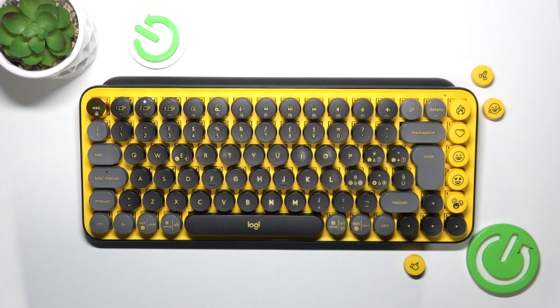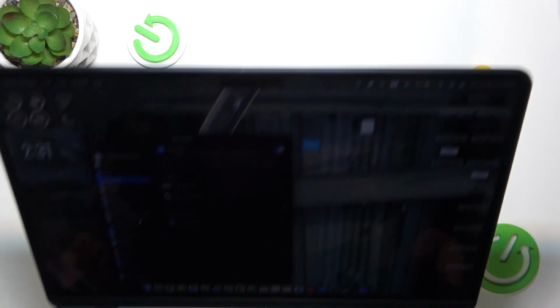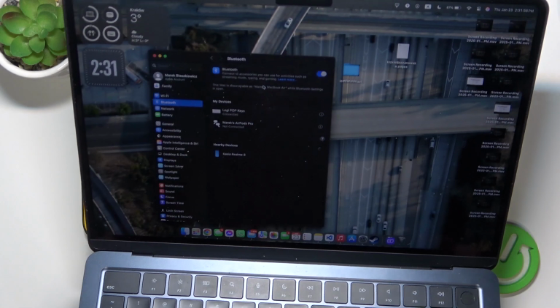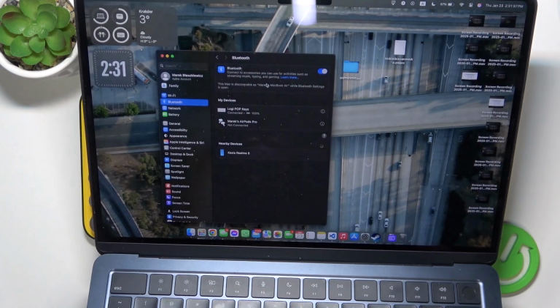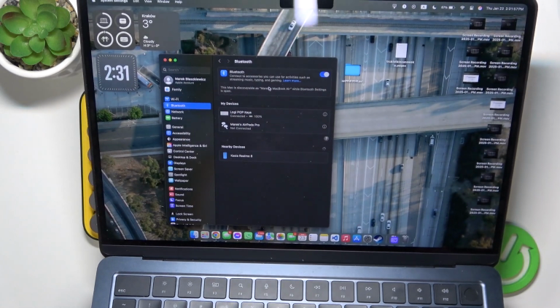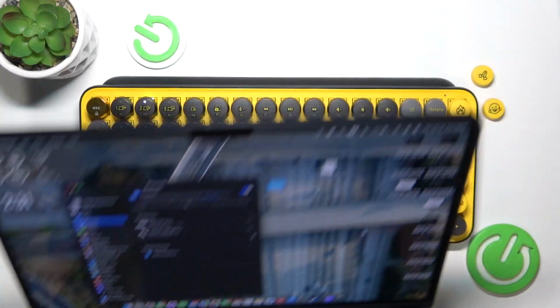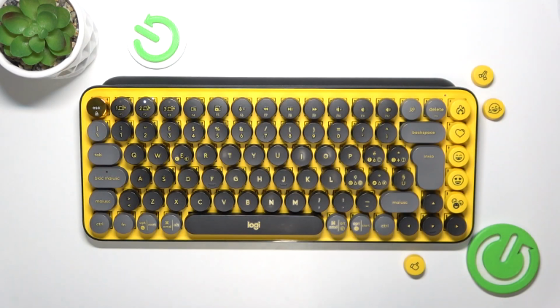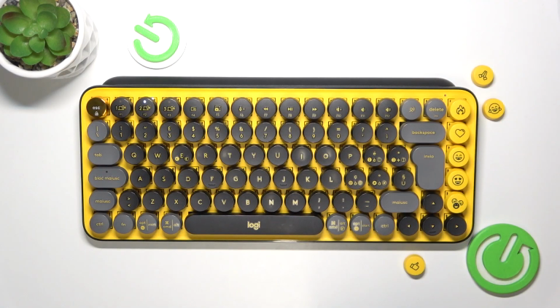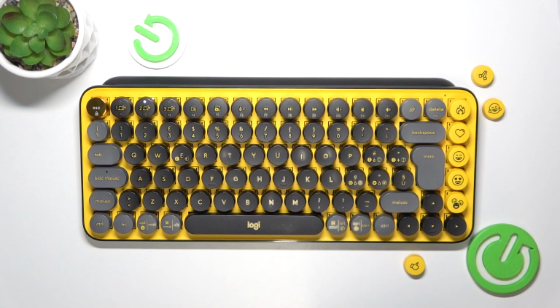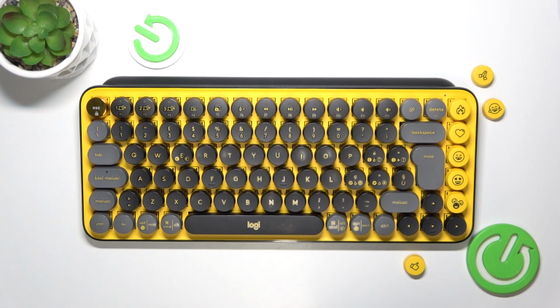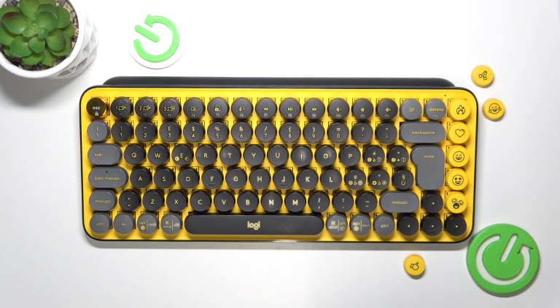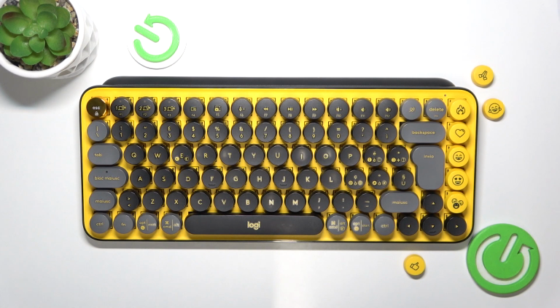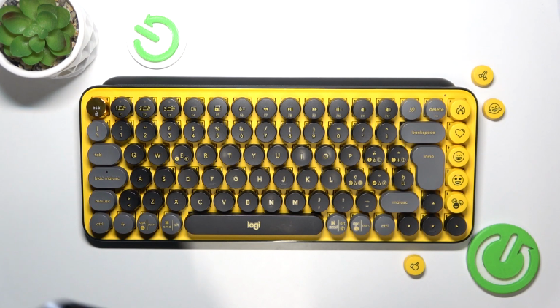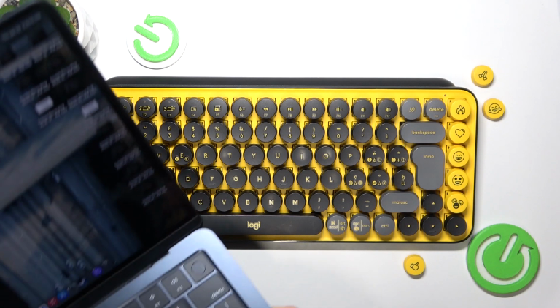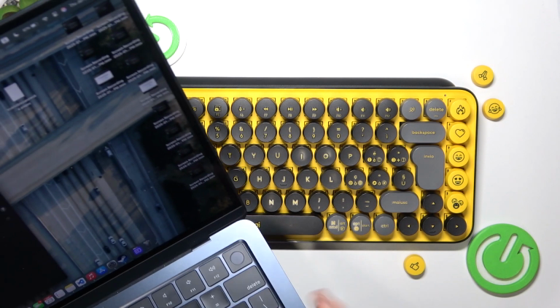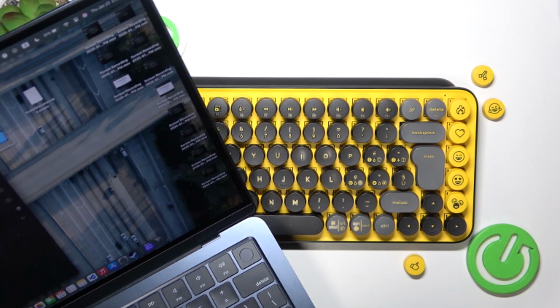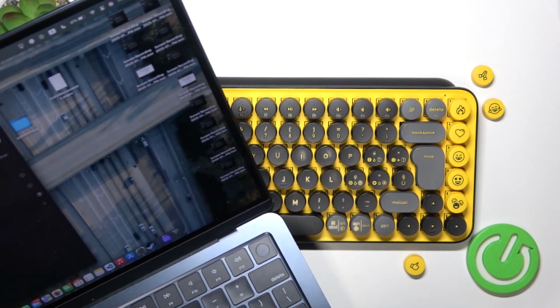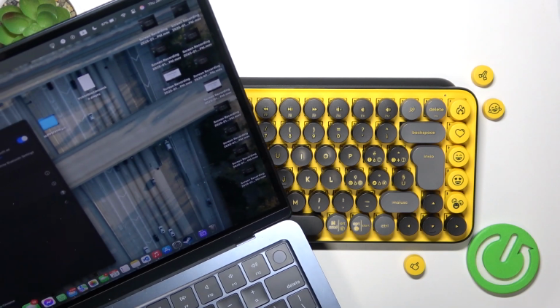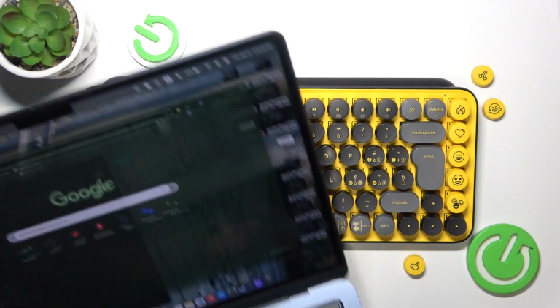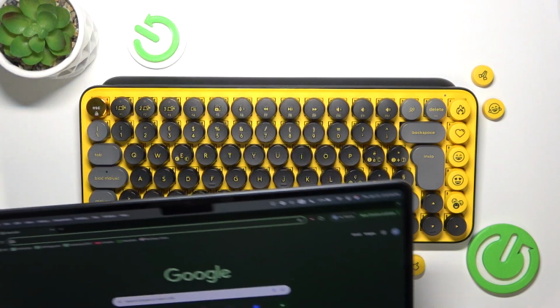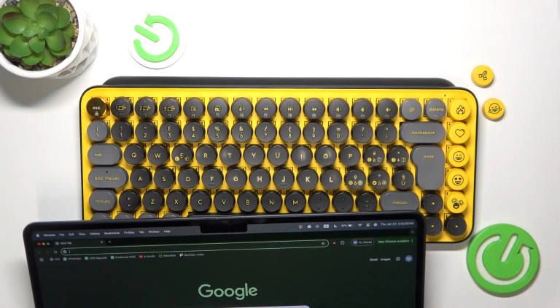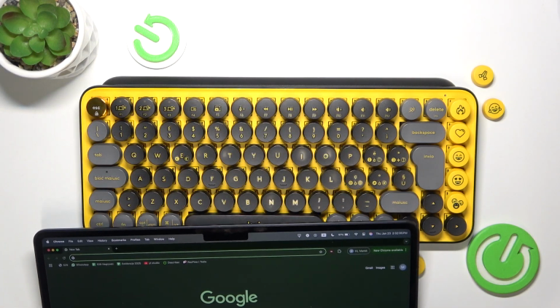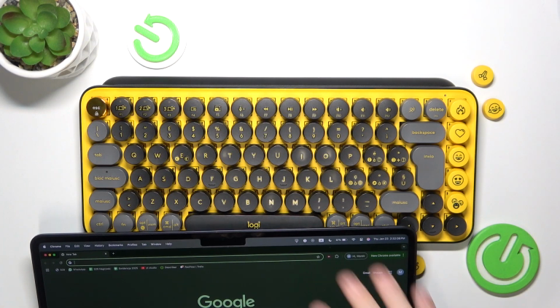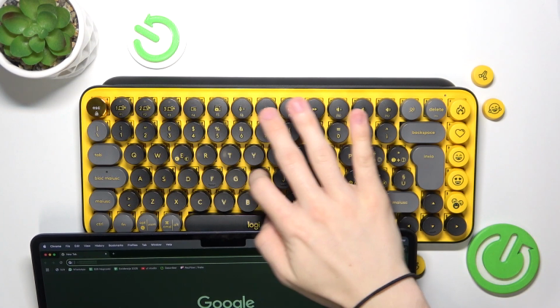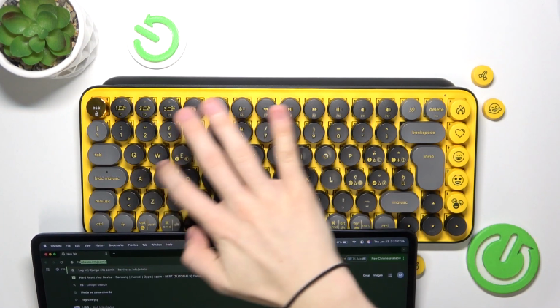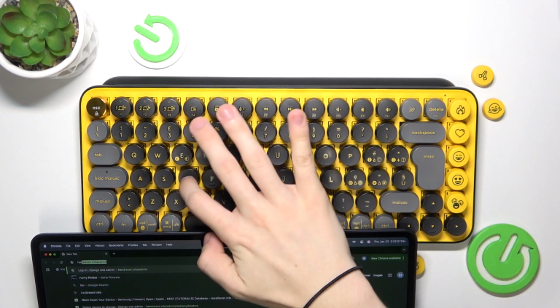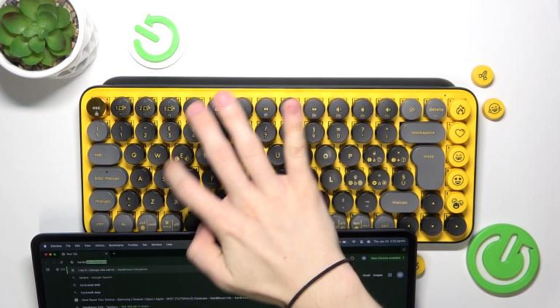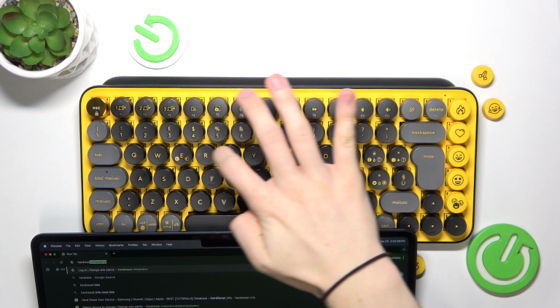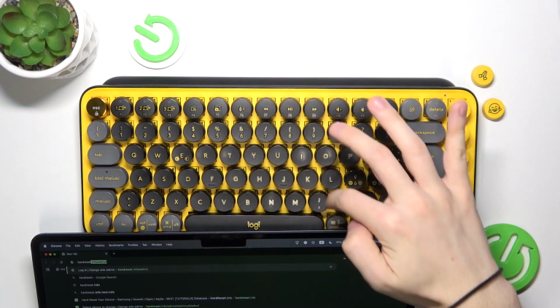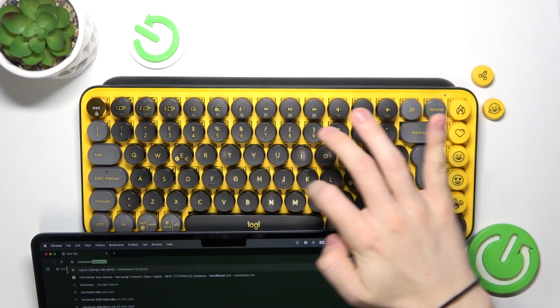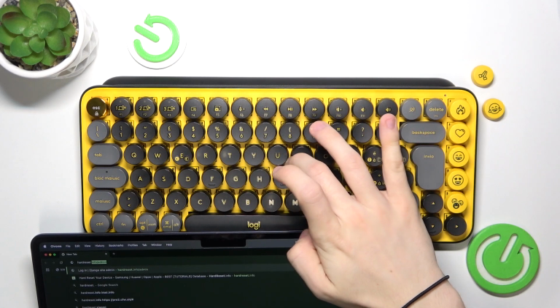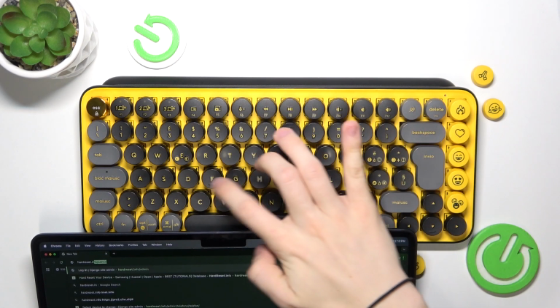And yes, it is connected now, so I can use it. For example, let's go ahead and open Google Chrome and type in hardreset.info.